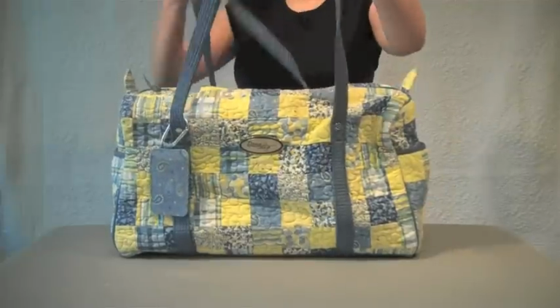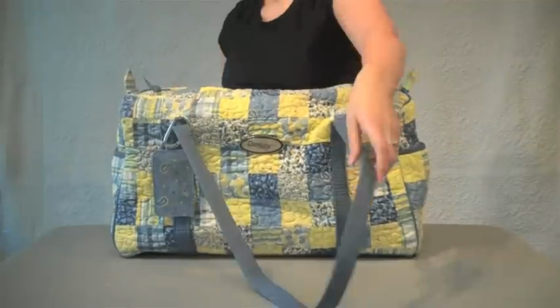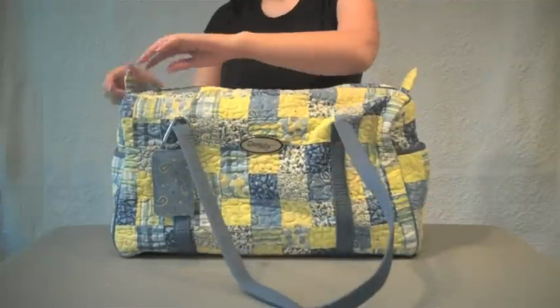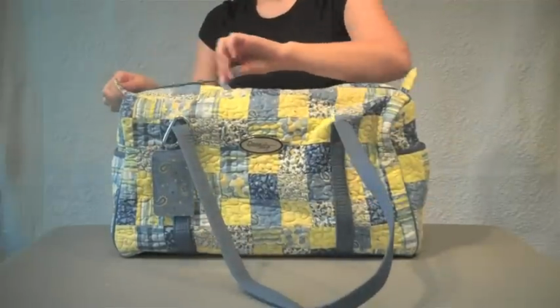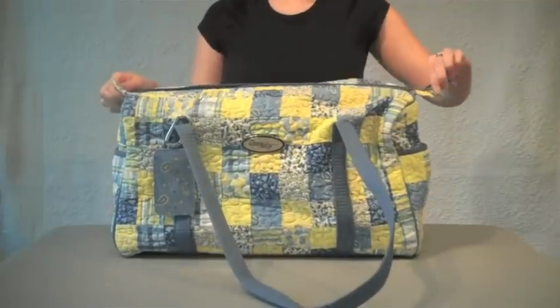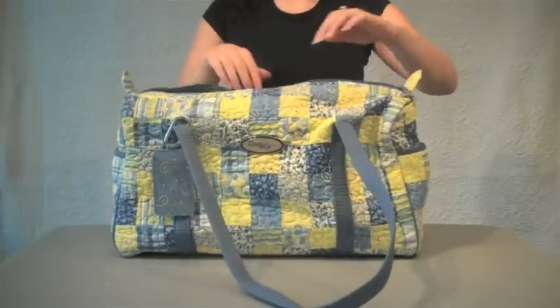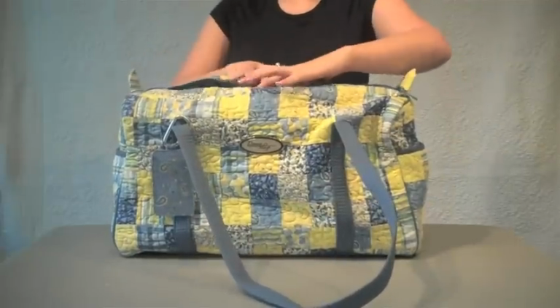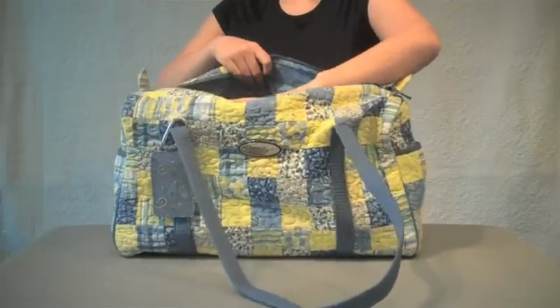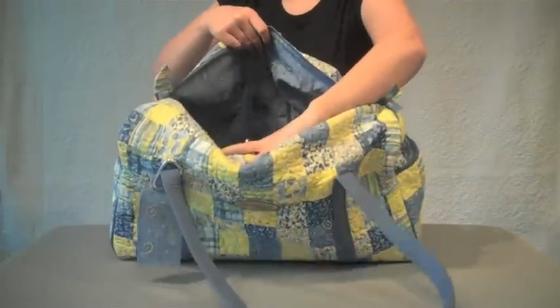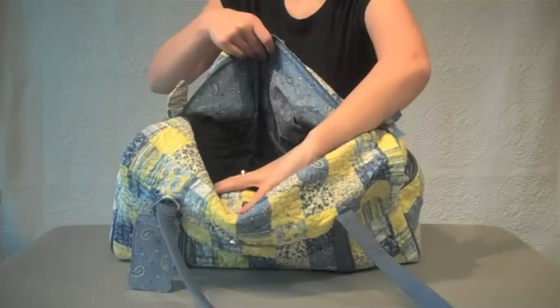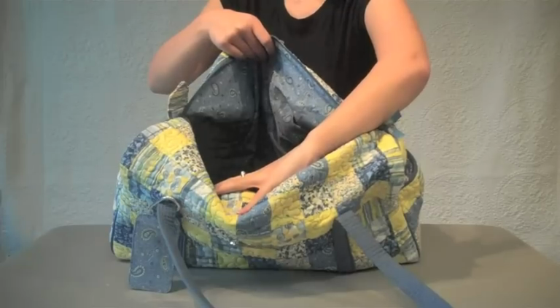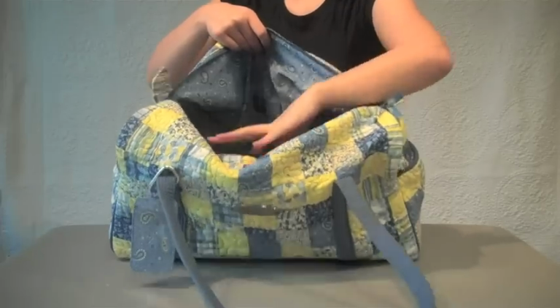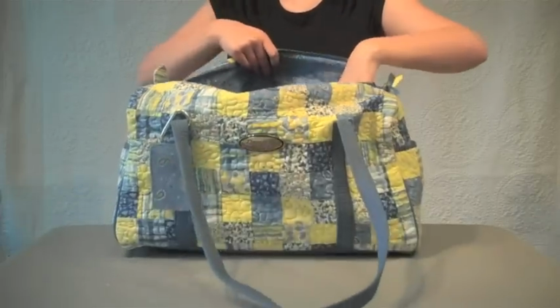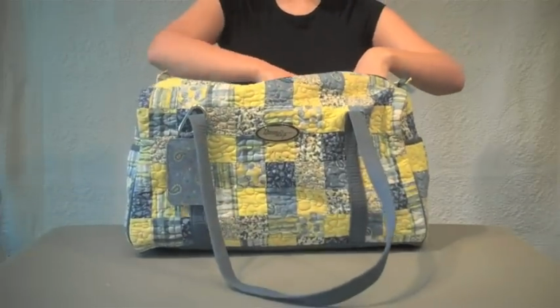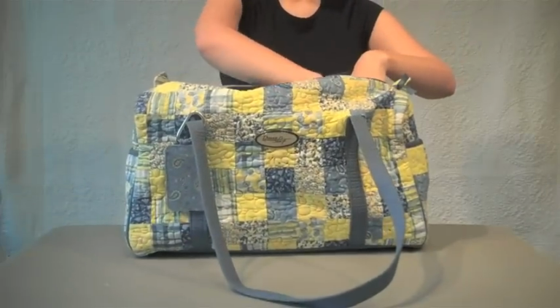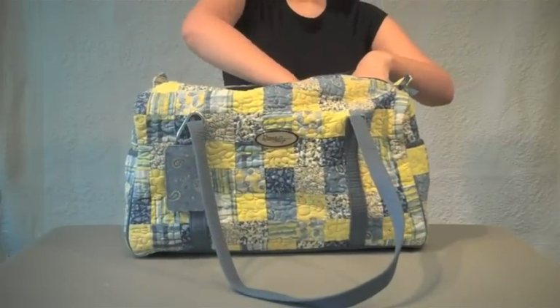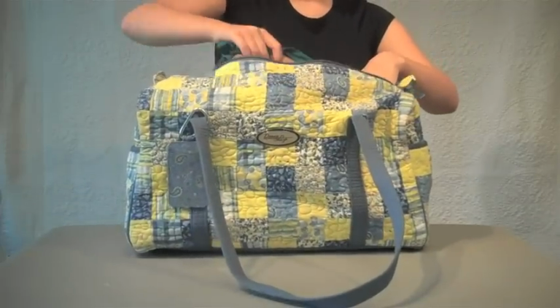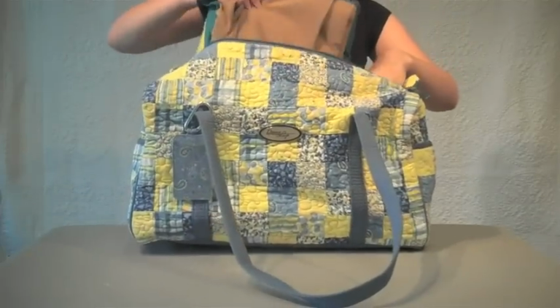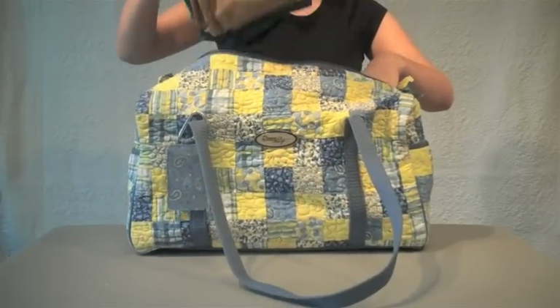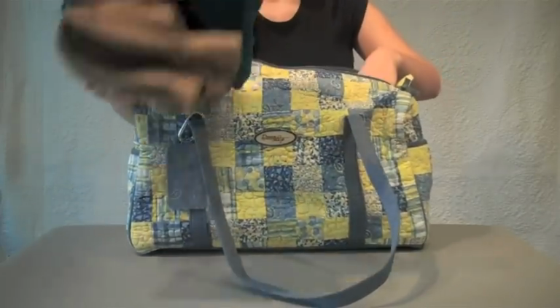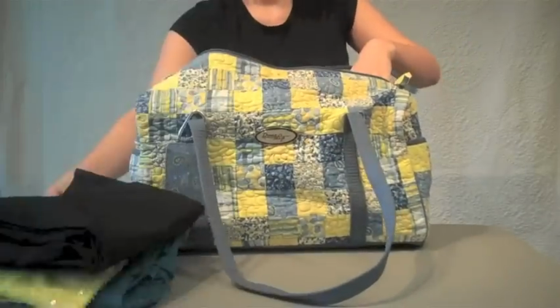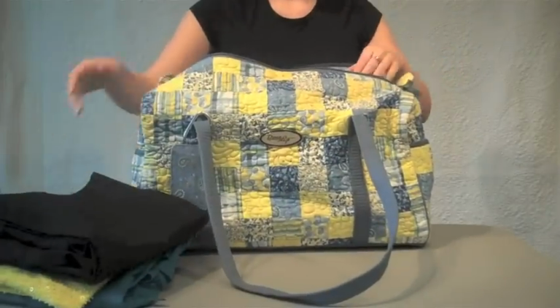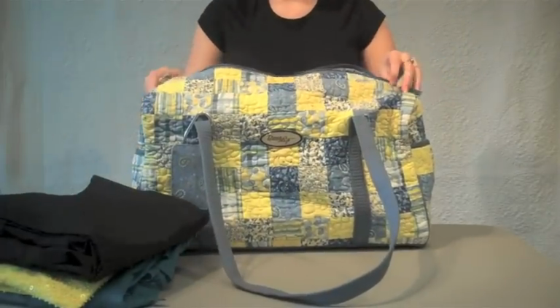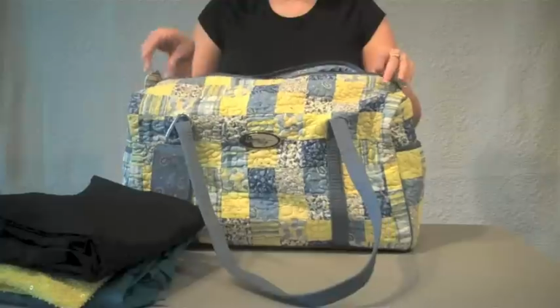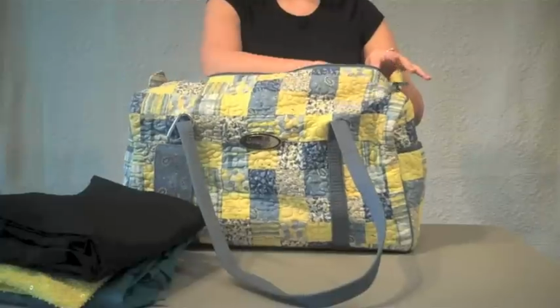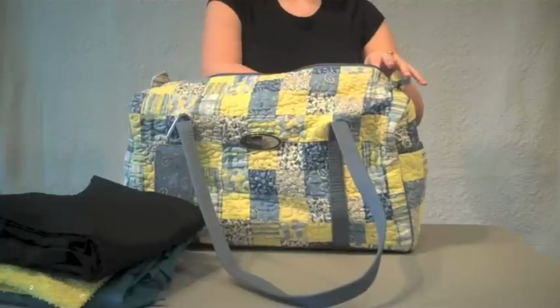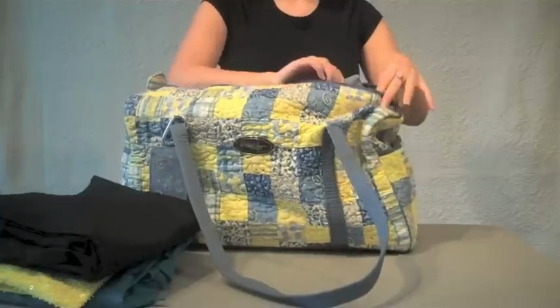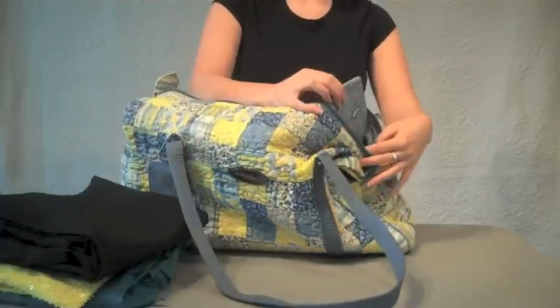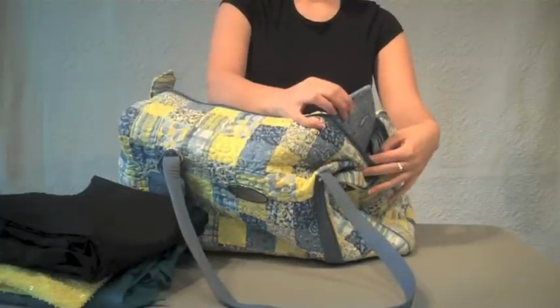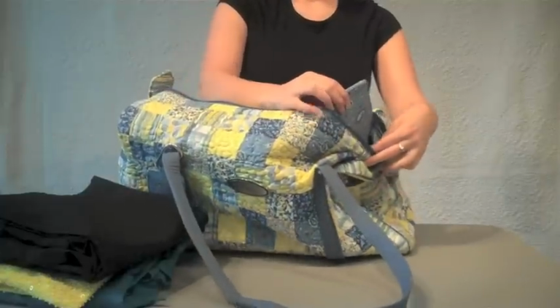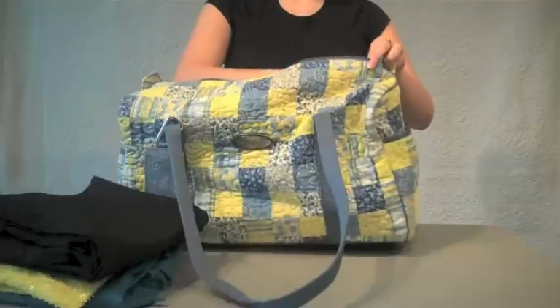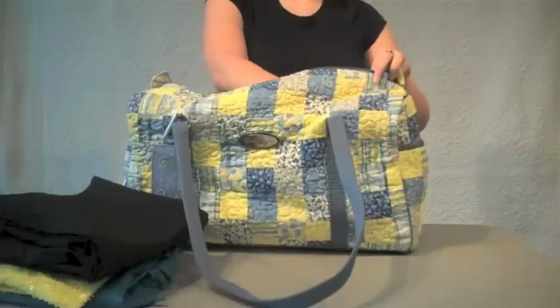A zipper closure runs lengthwise along the bag and opens up to the single main compartment. It's large enough to hold clothes, shoes, toiletries, and more. The interior also has a sturdy removable bottom that helps the bag keep its shape.